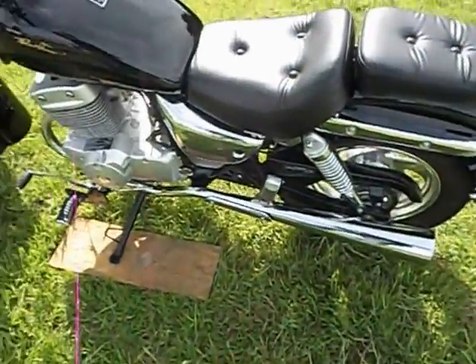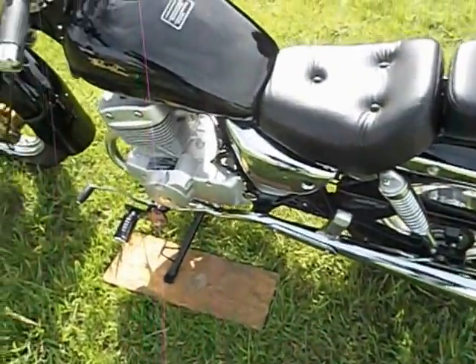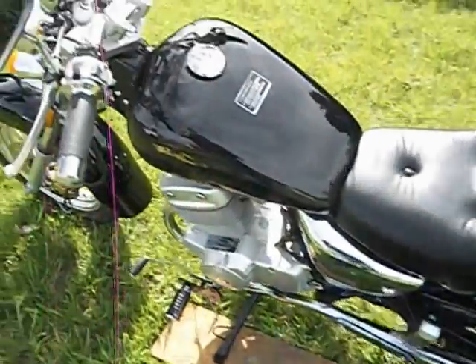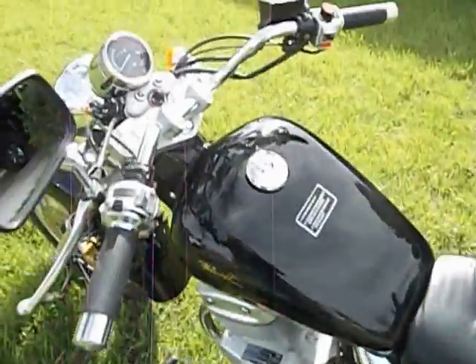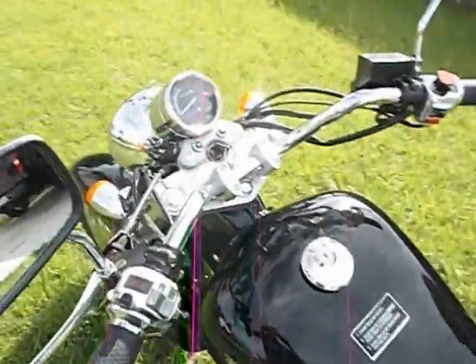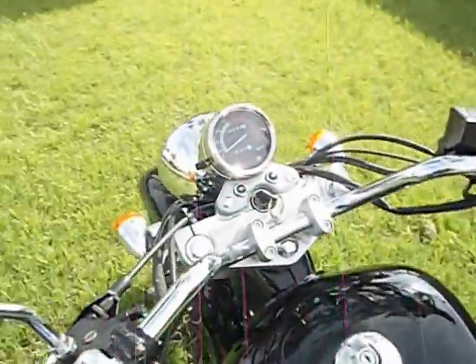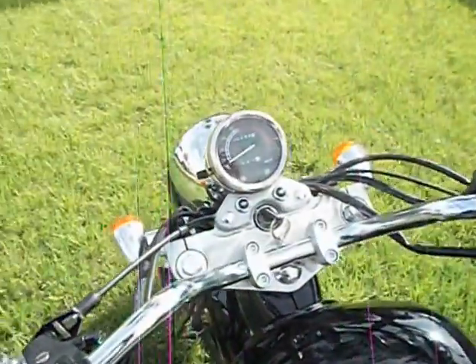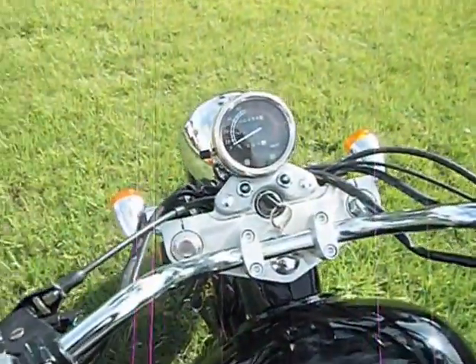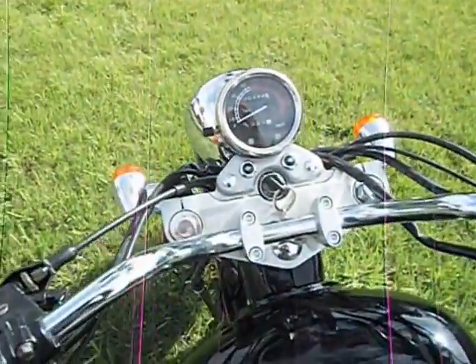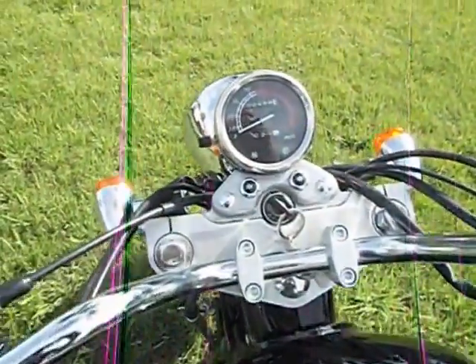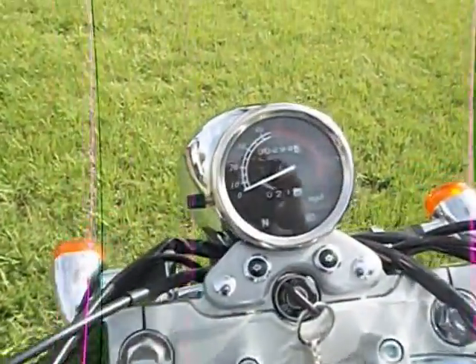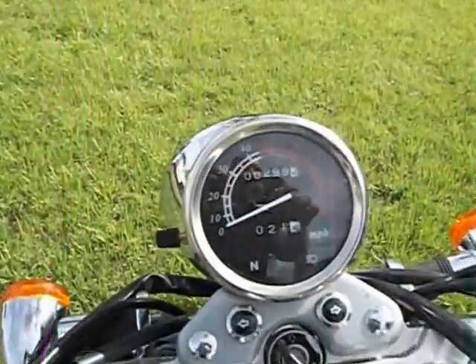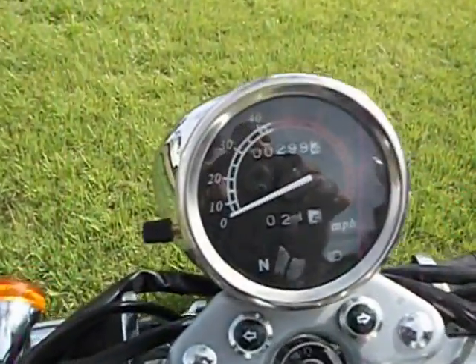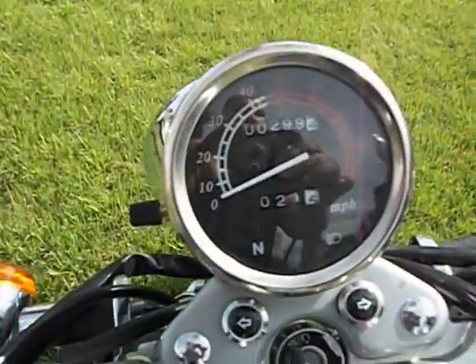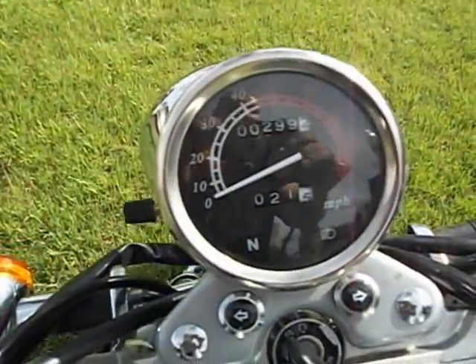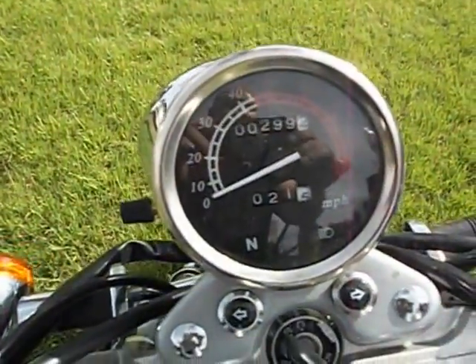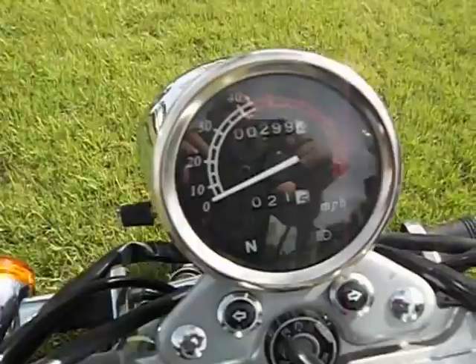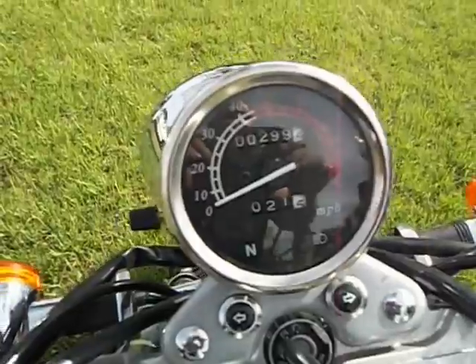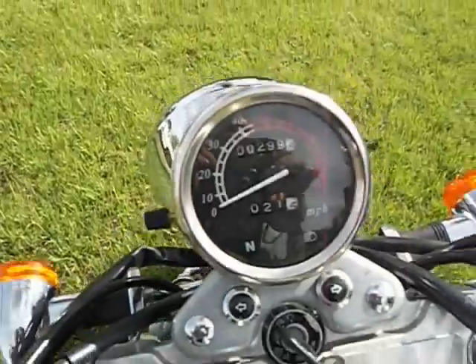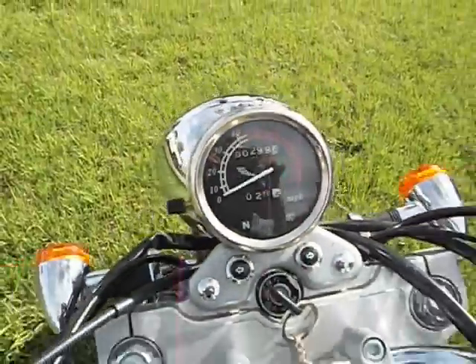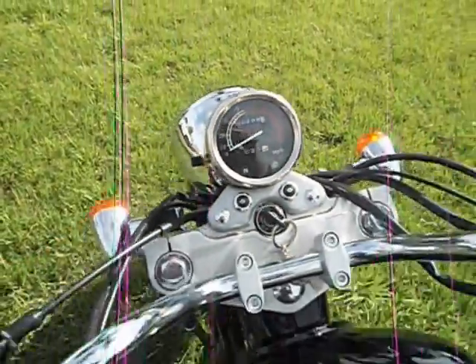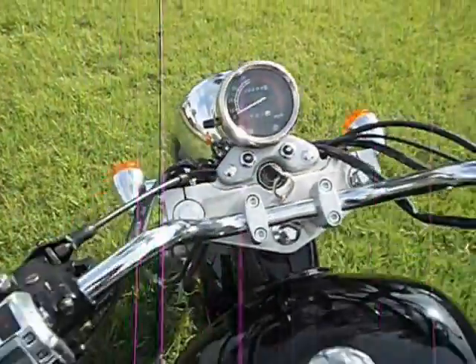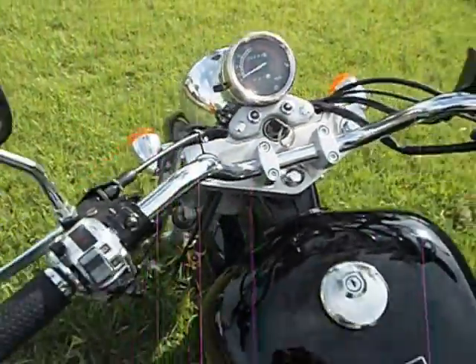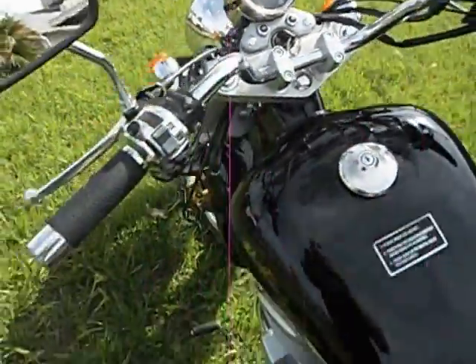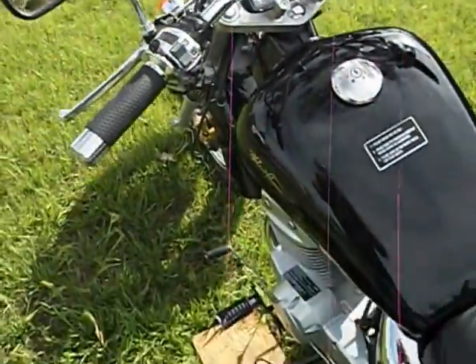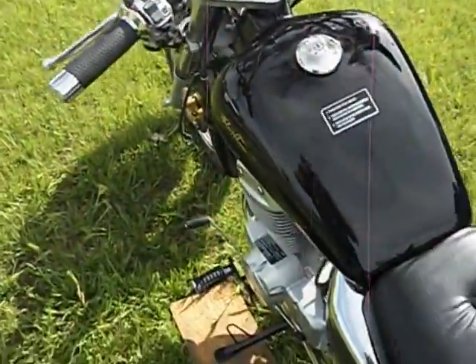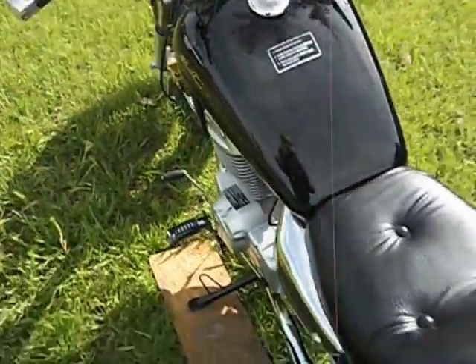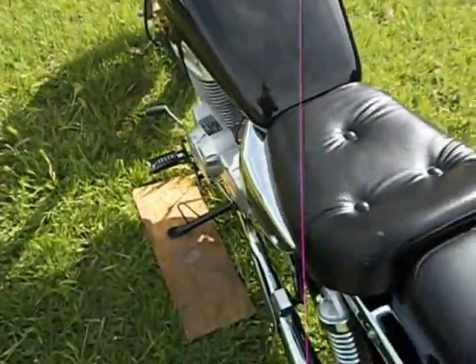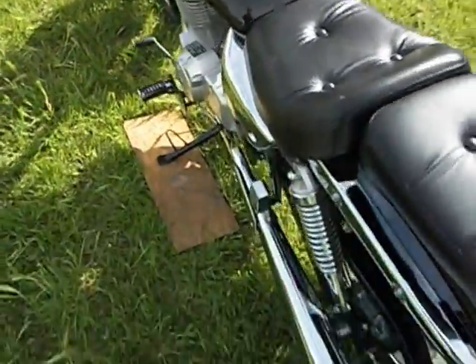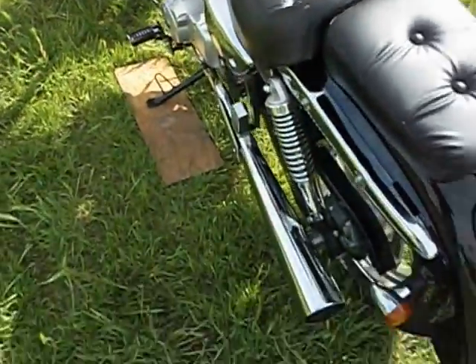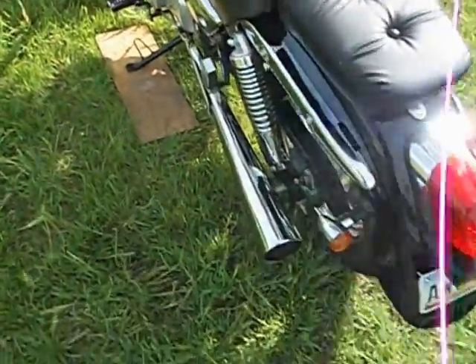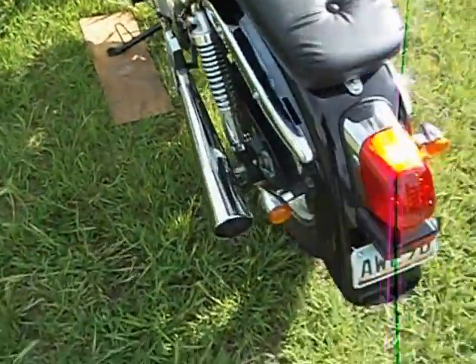It's only got 299 original miles on the bike. The bike wasn't even assembled until January of 2012.